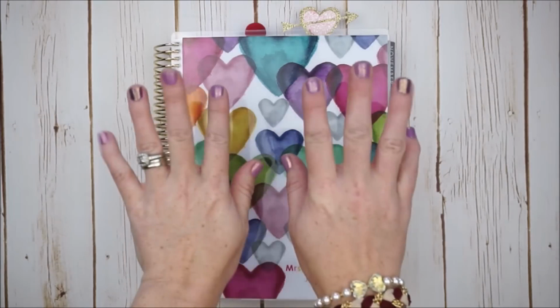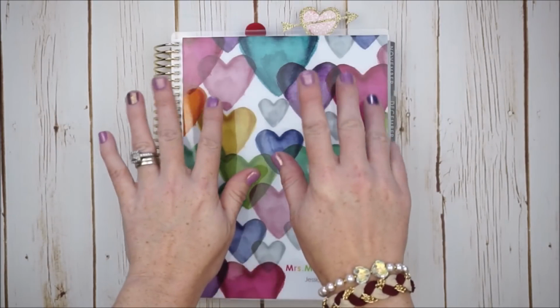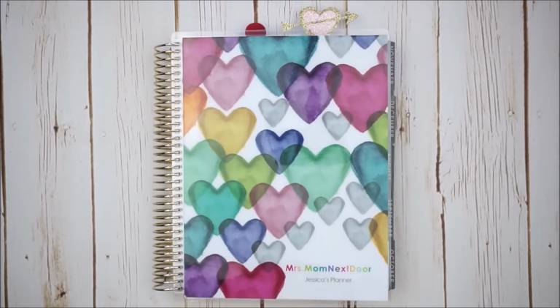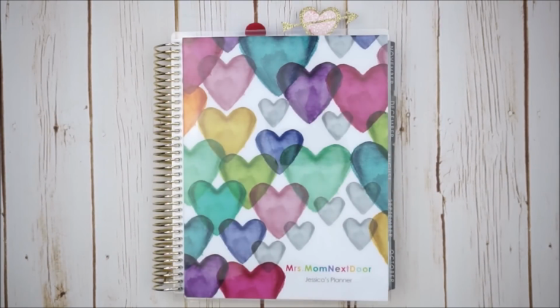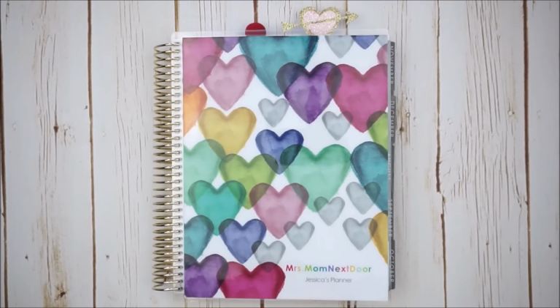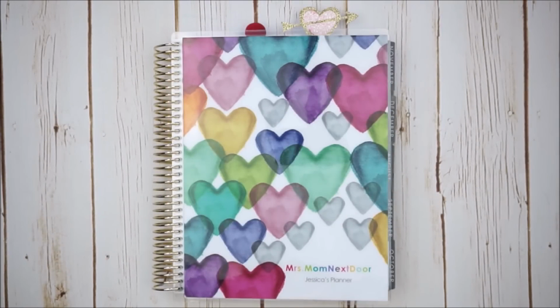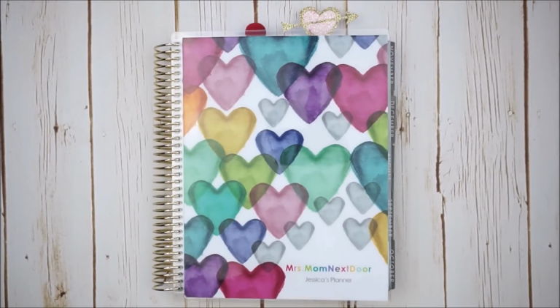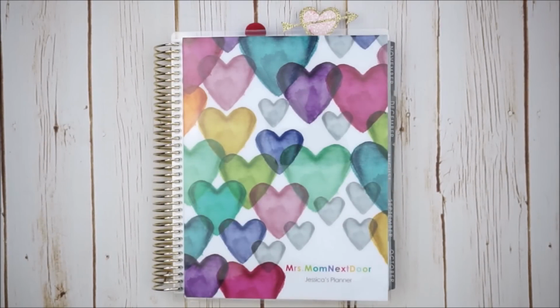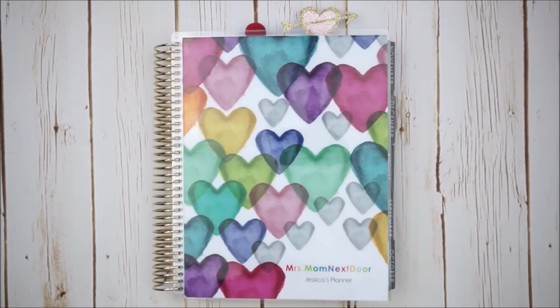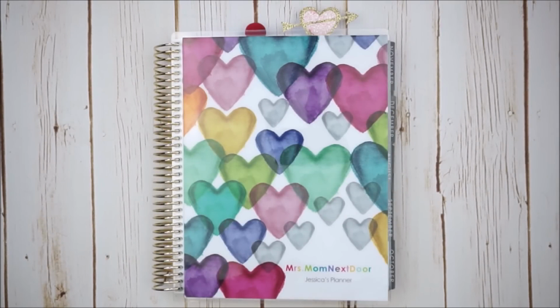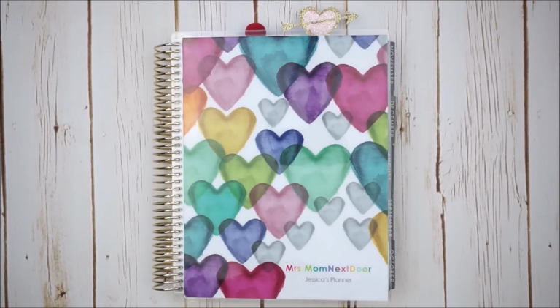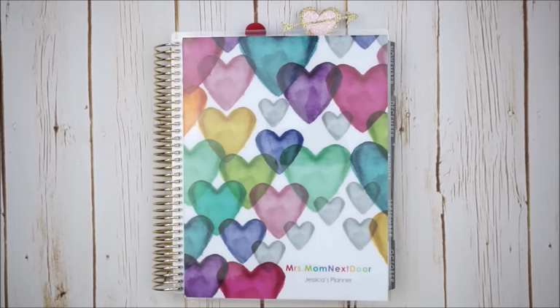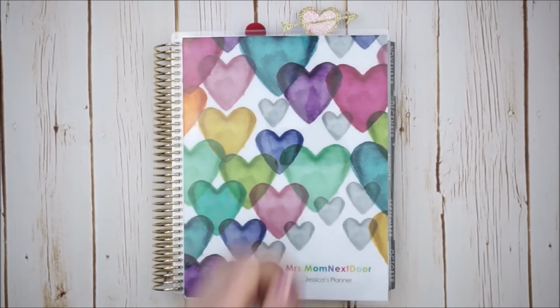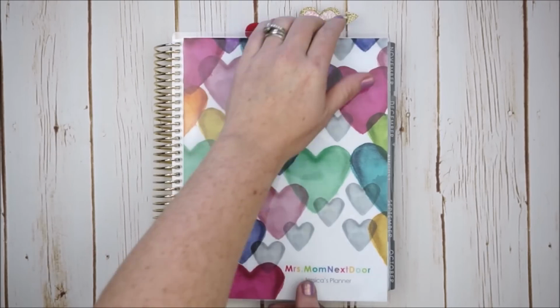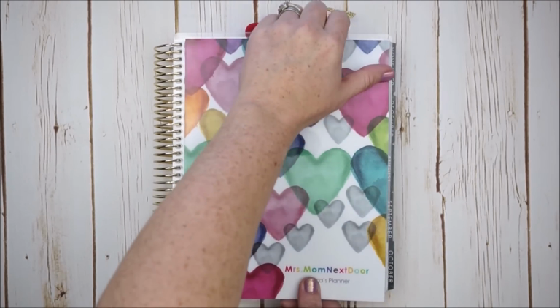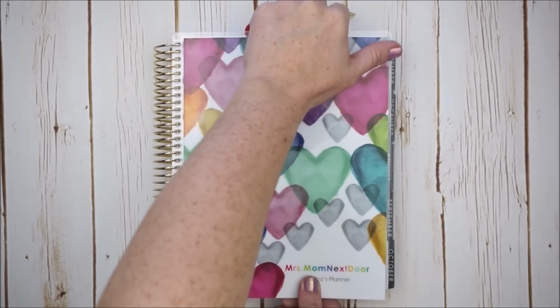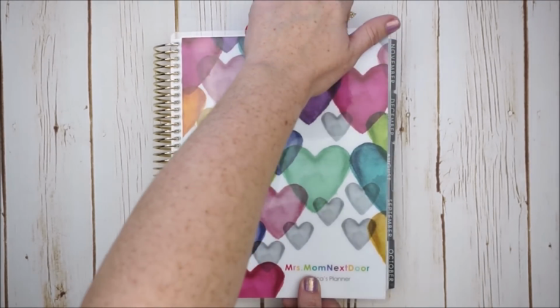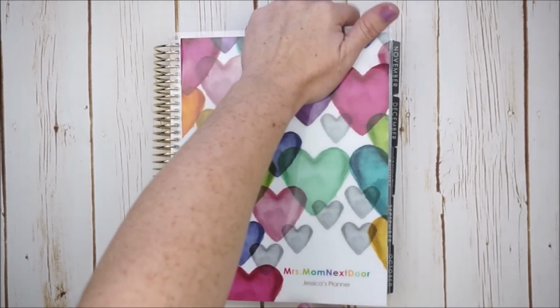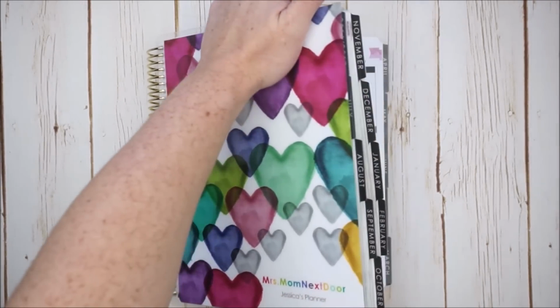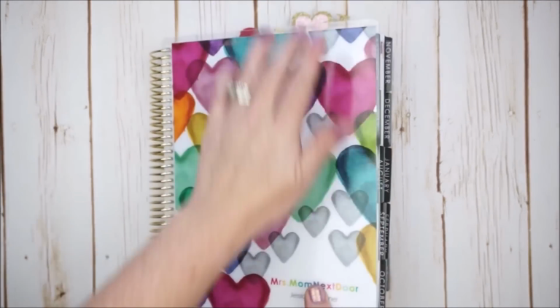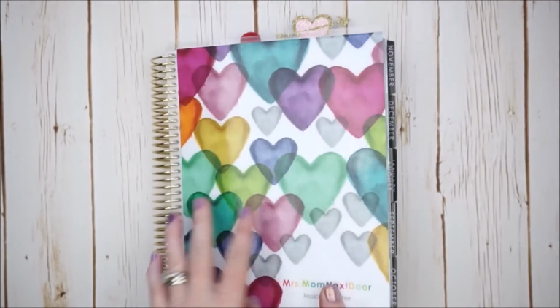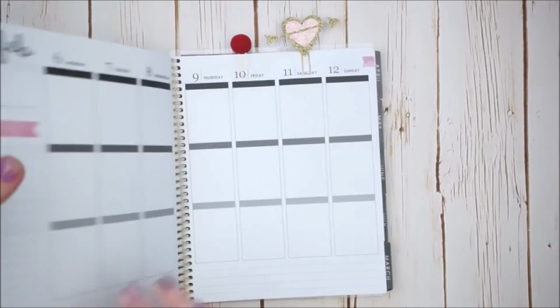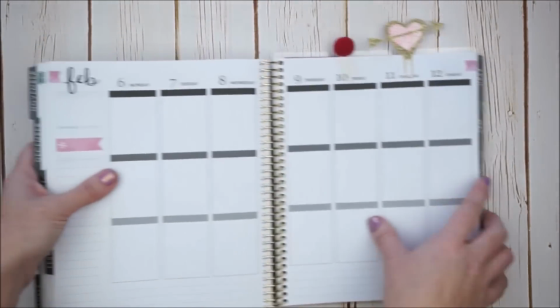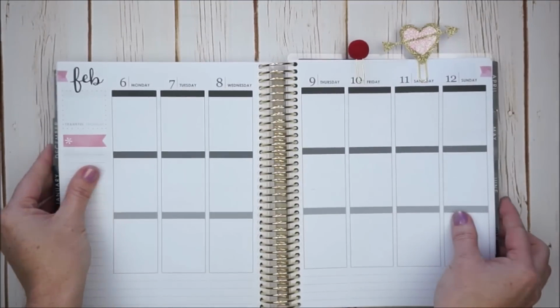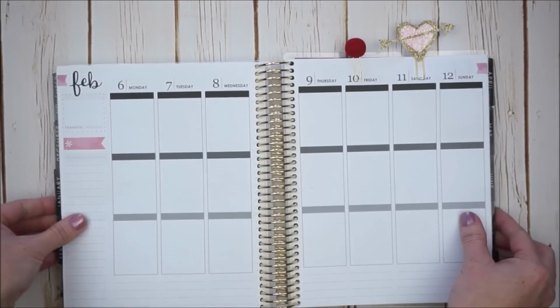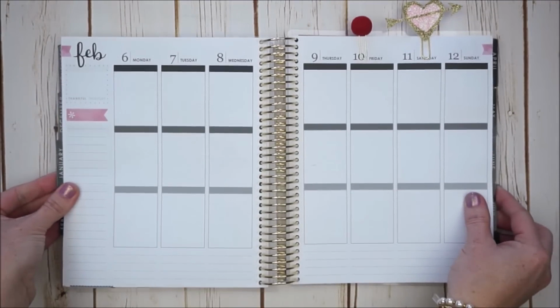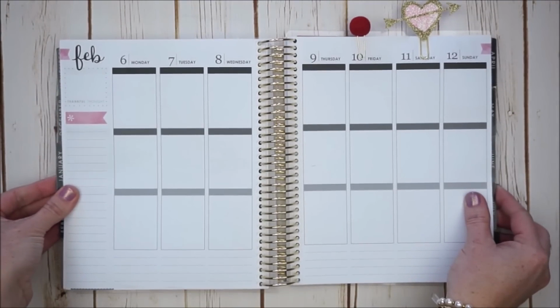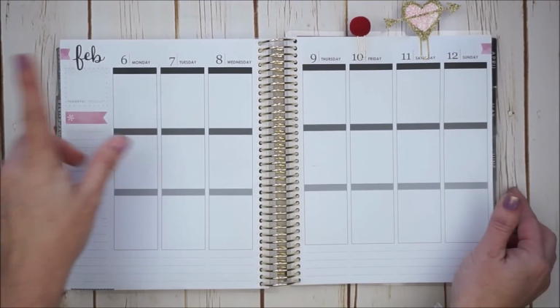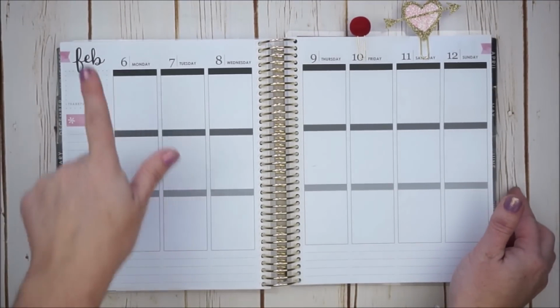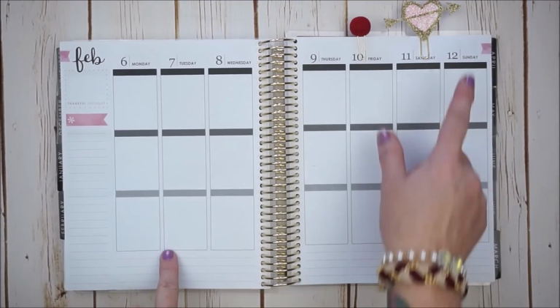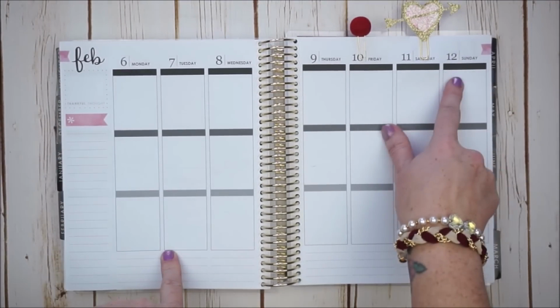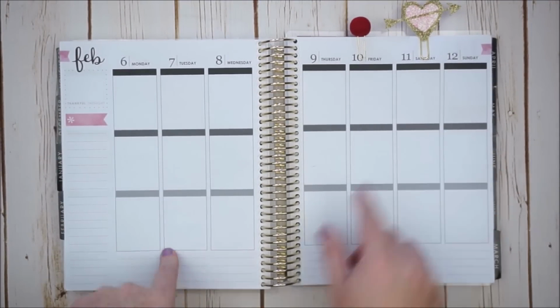Hi there, it's Jessica. Welcome to my channel and this week's plan with me in my Erin Condren Life Planner. We are going to be pre-planning for the first full week of February, which is going to be February the 6th through the 12th.